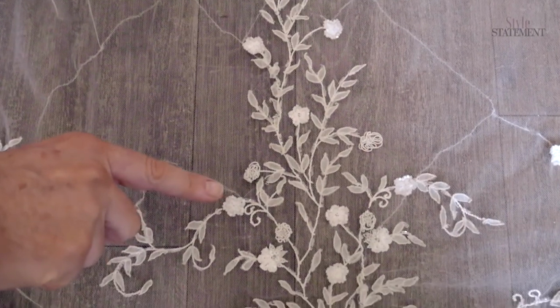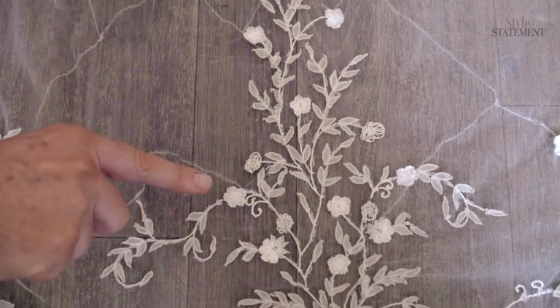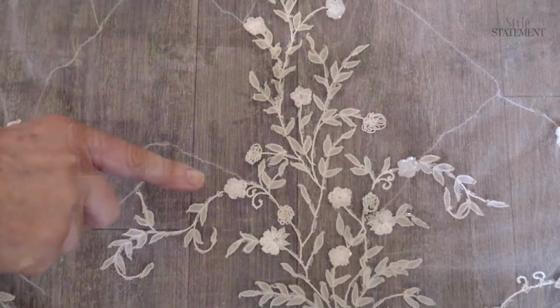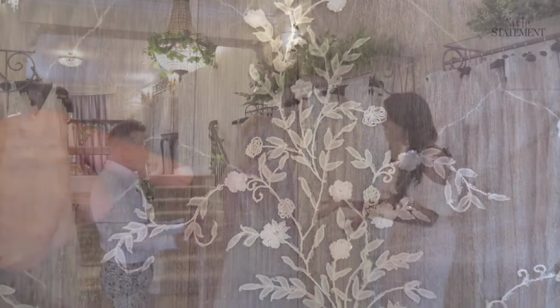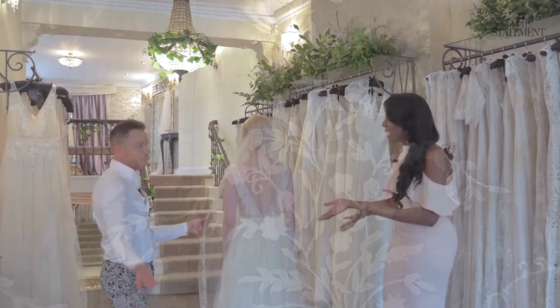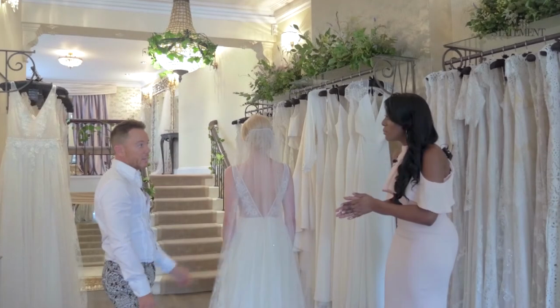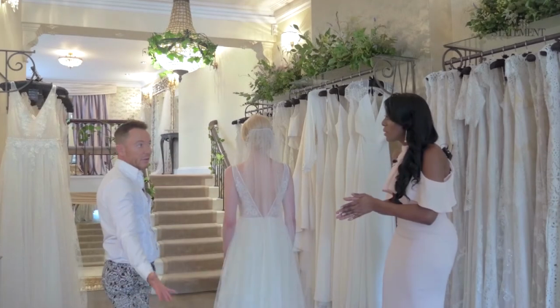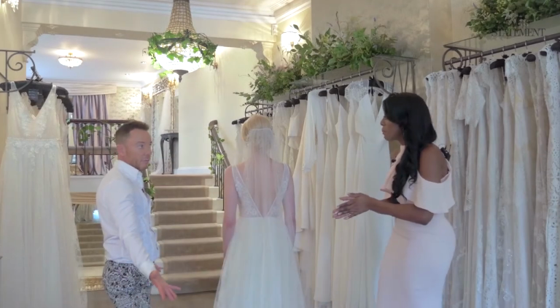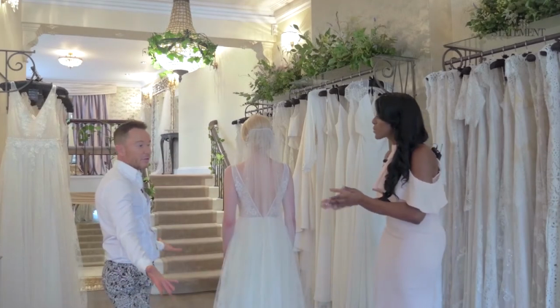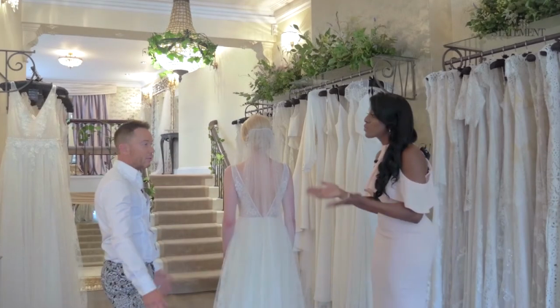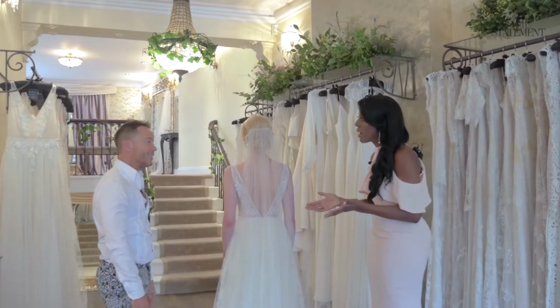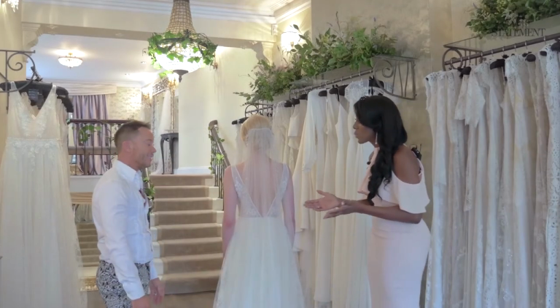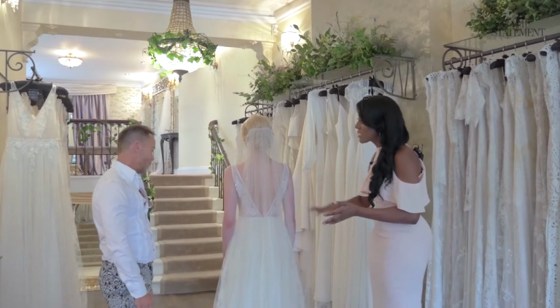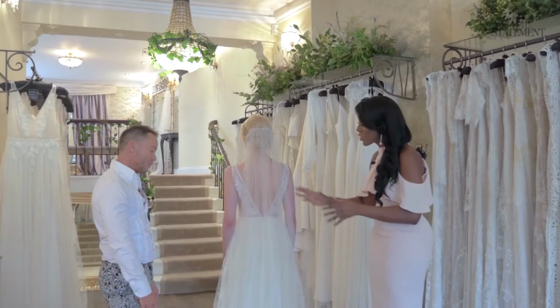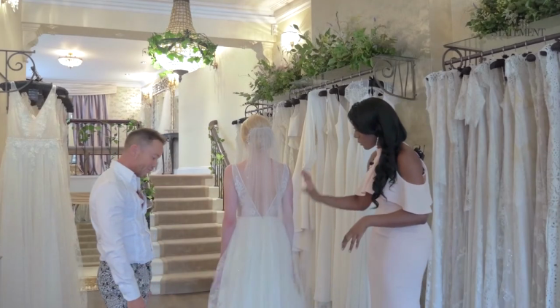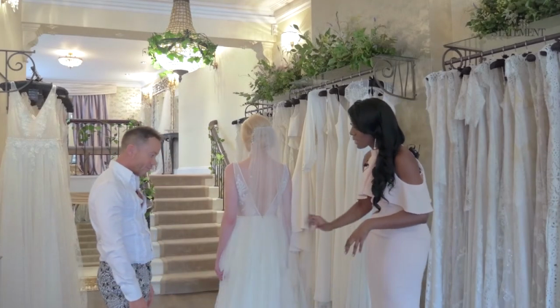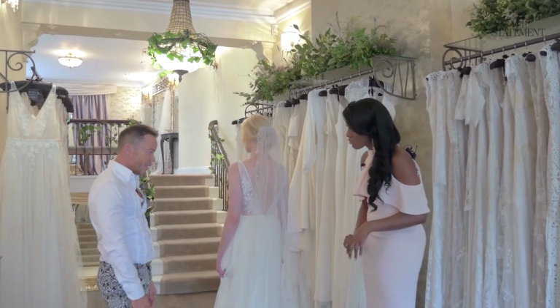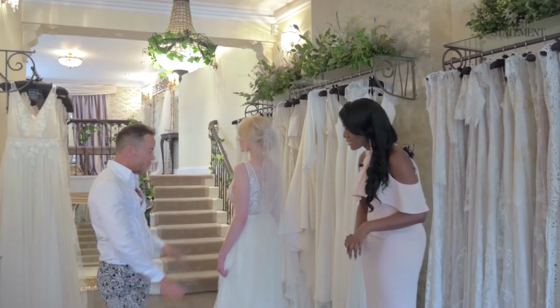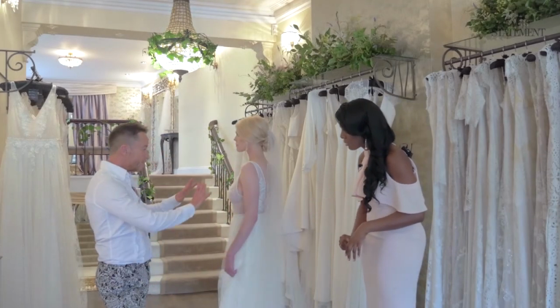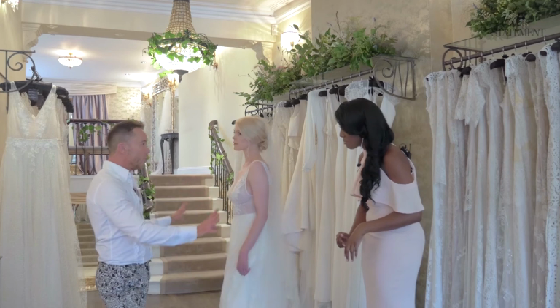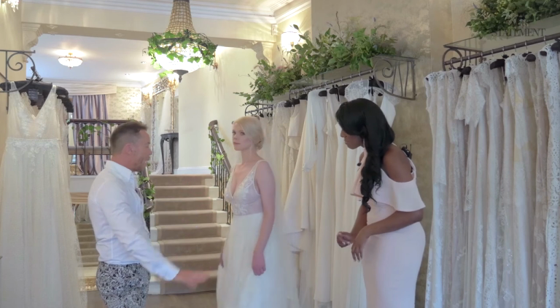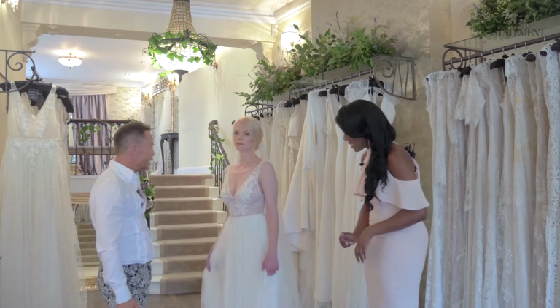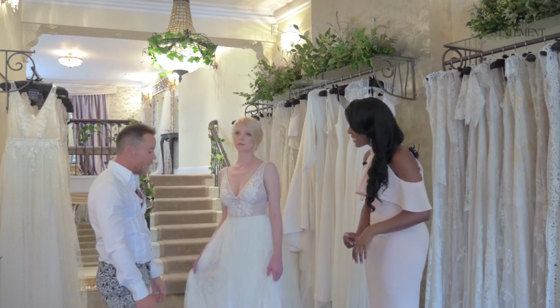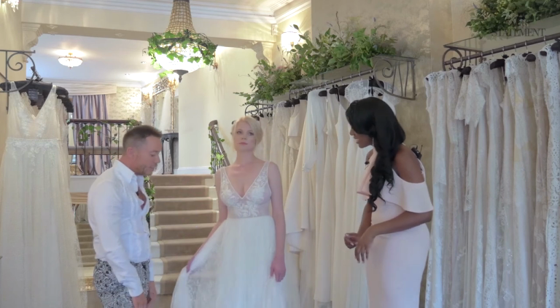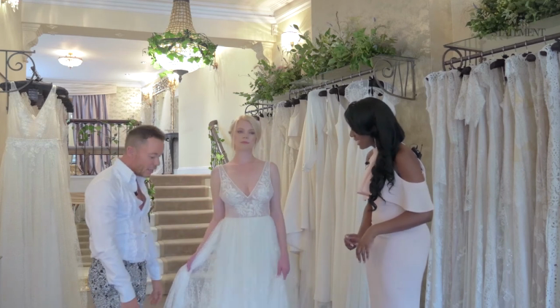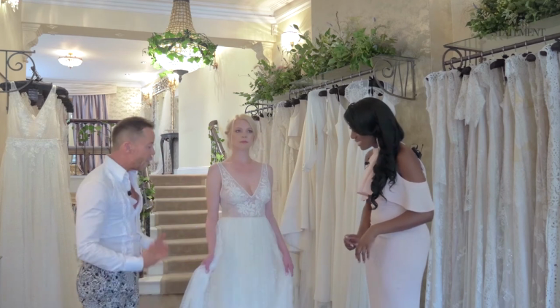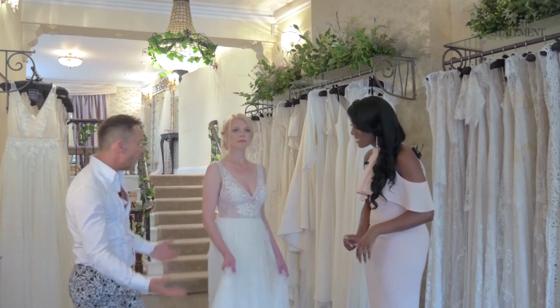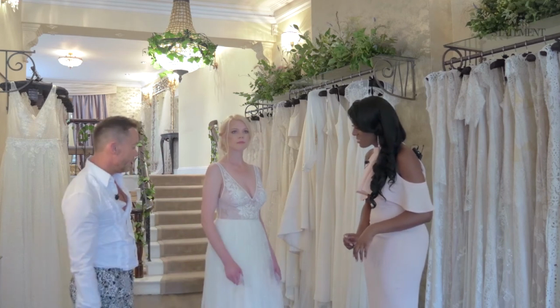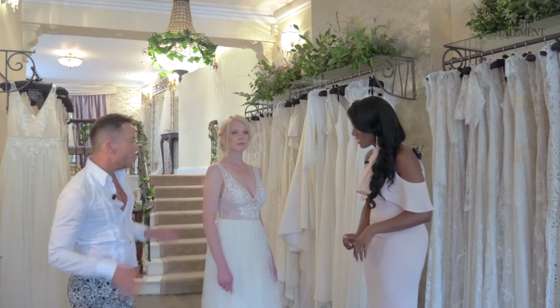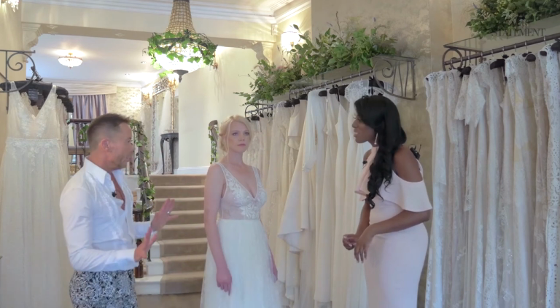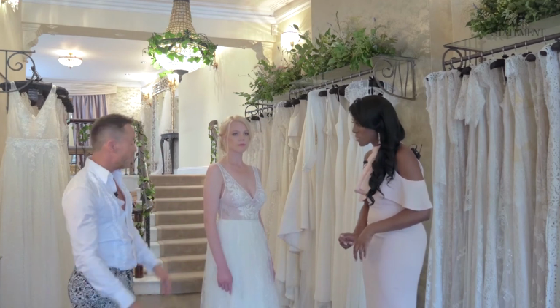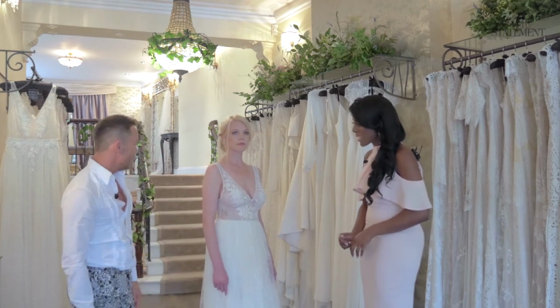This would make for a fantastic style statement. But it's also not too much — it doesn't take away from the actual dress itself. You still see all the back detail, and it's very romantic, but modern at the same time.